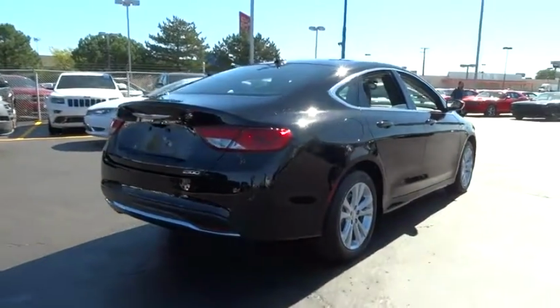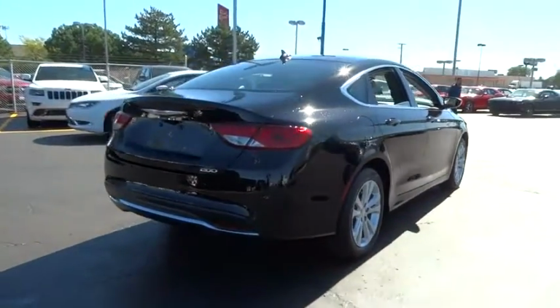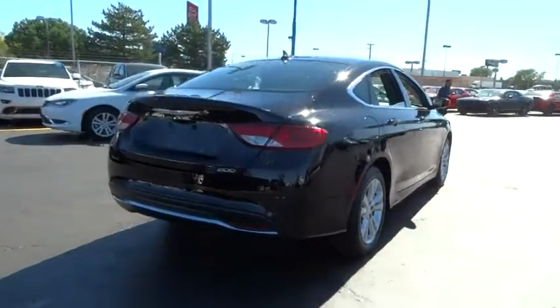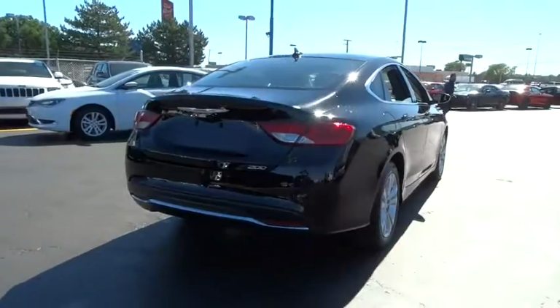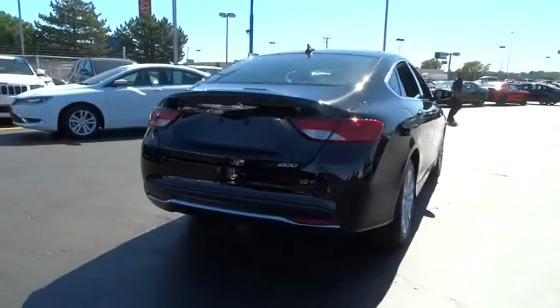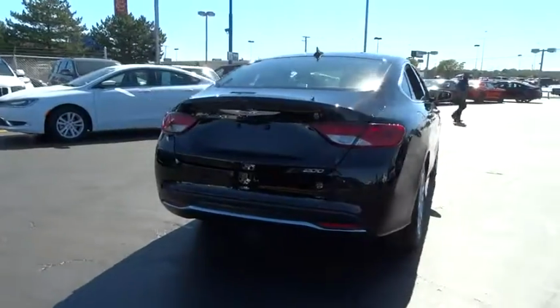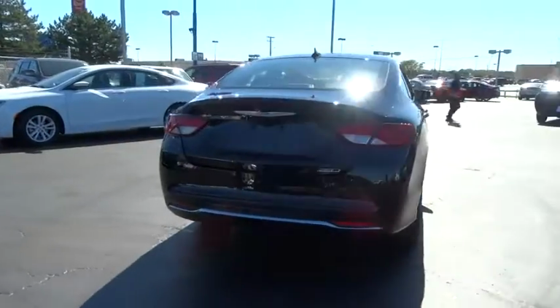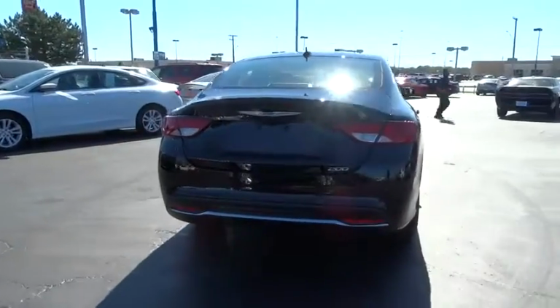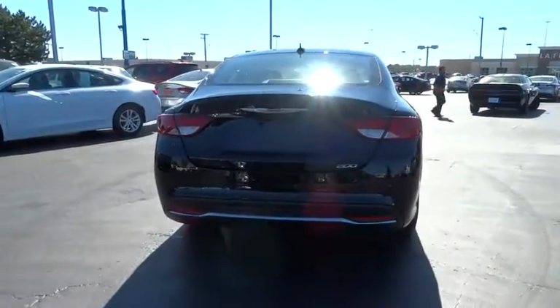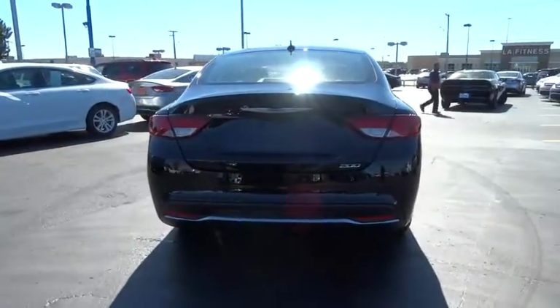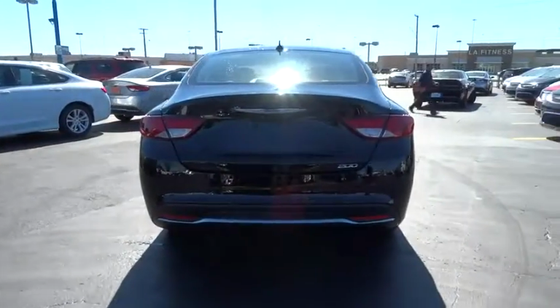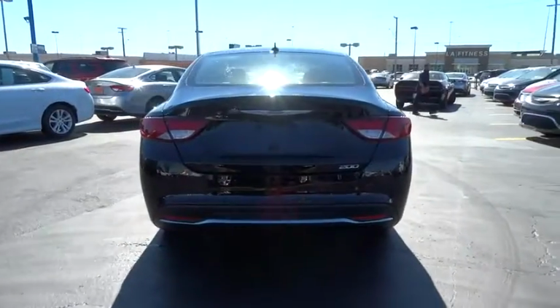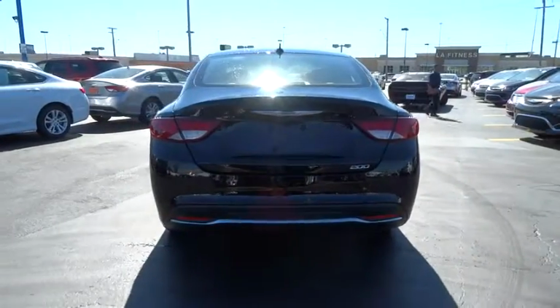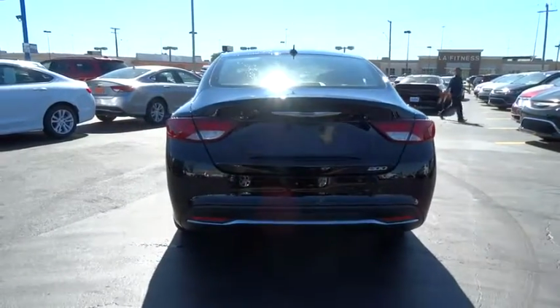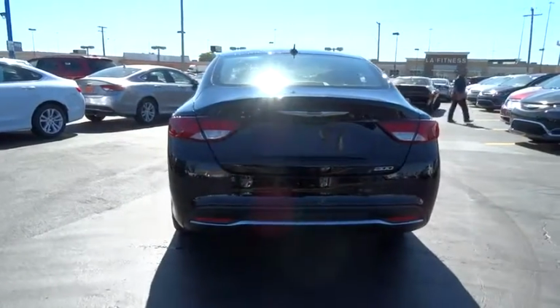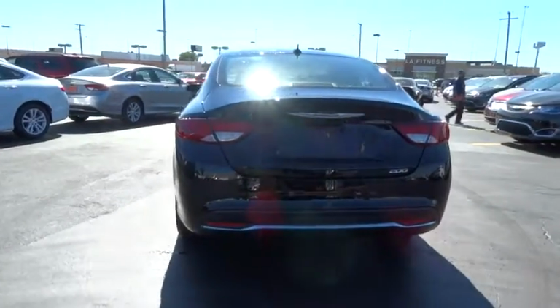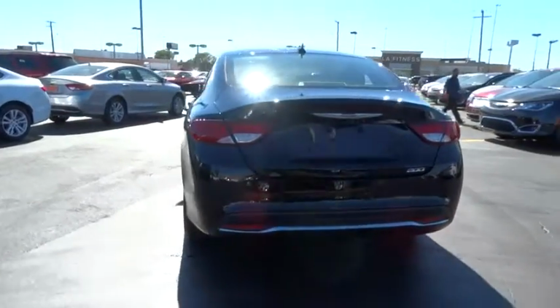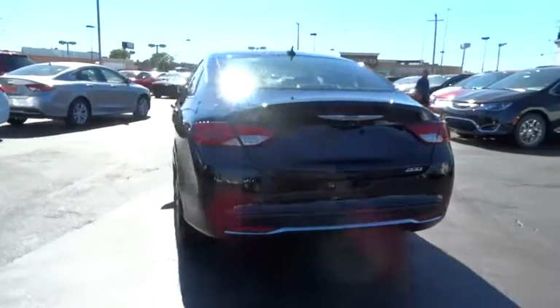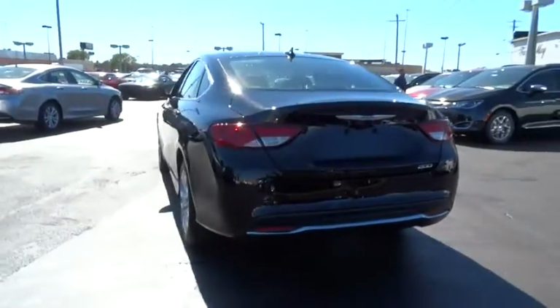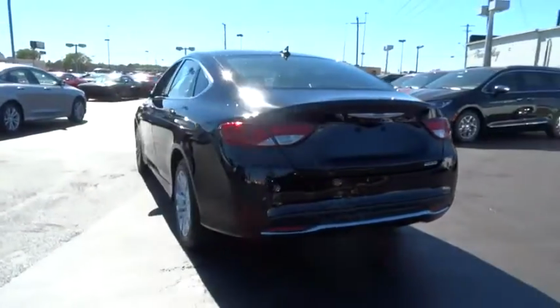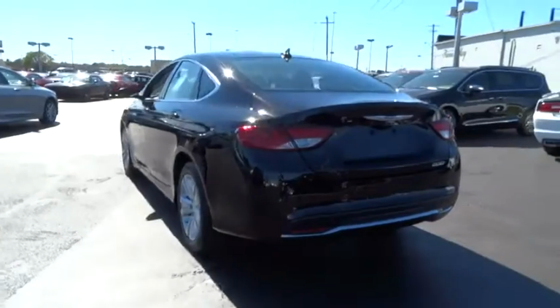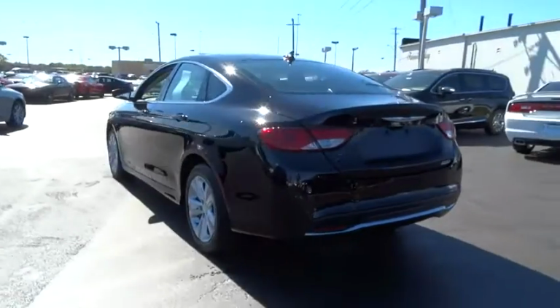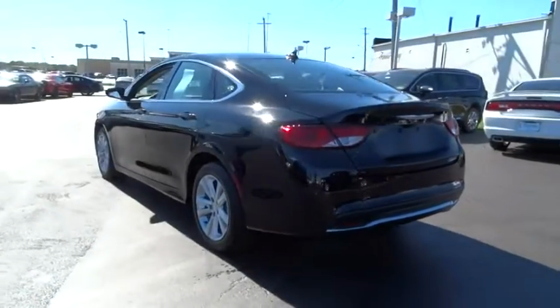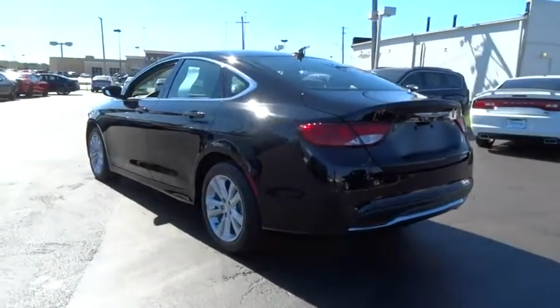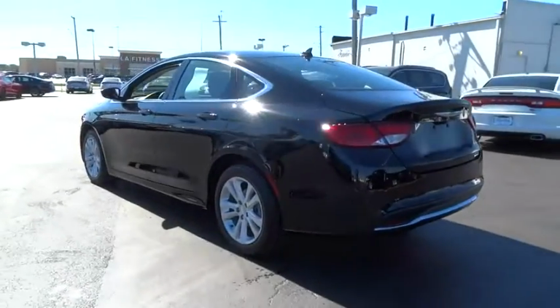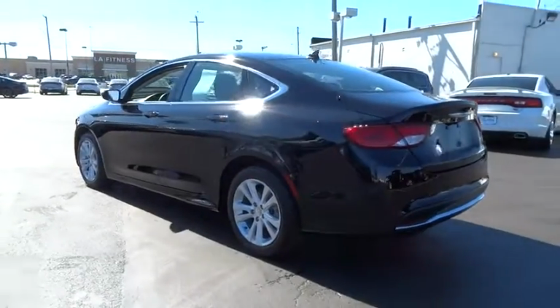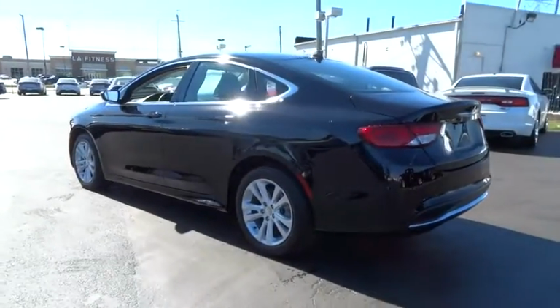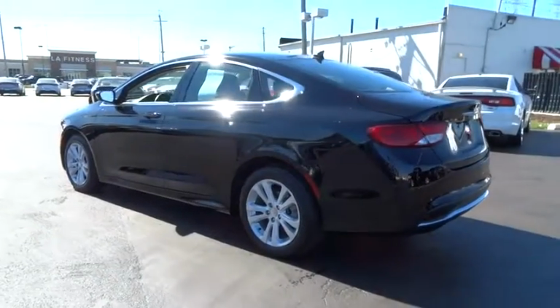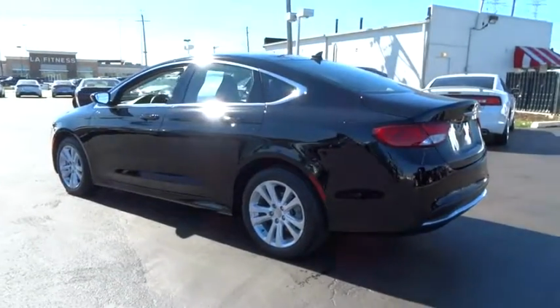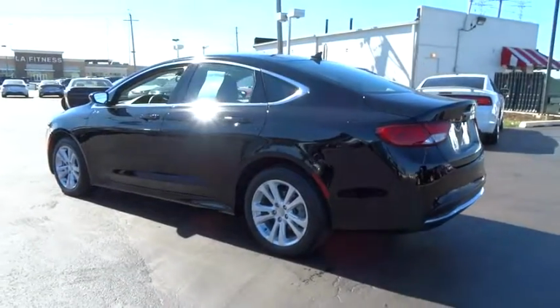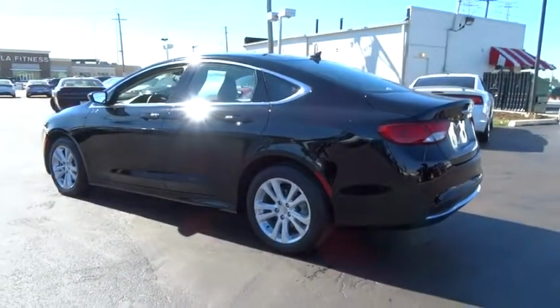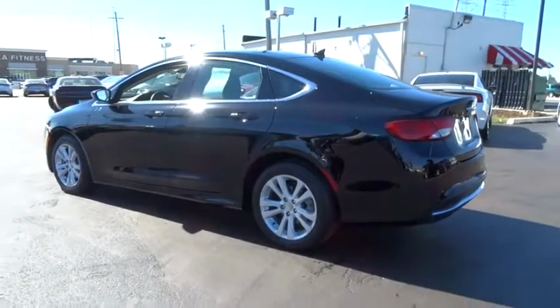Heated front seats, trip computer, Sirius satellite radio, remote keyless entry, overhead console, tachometer, panic alarm, brake assist, front bucket seats.